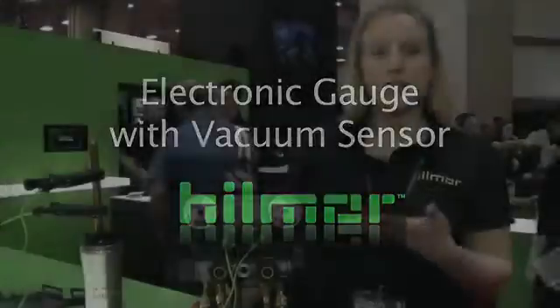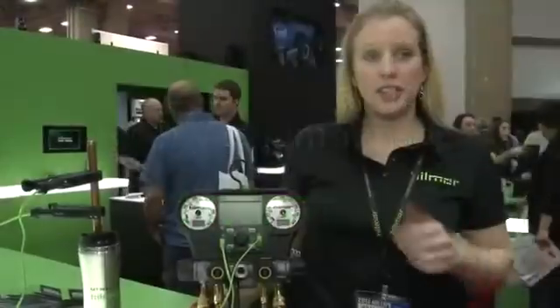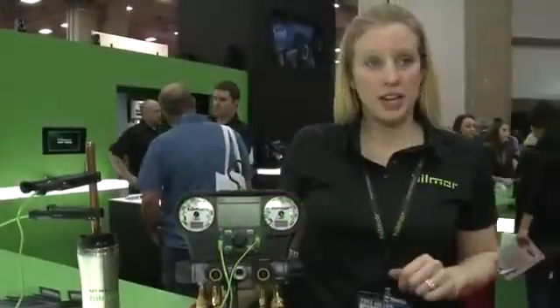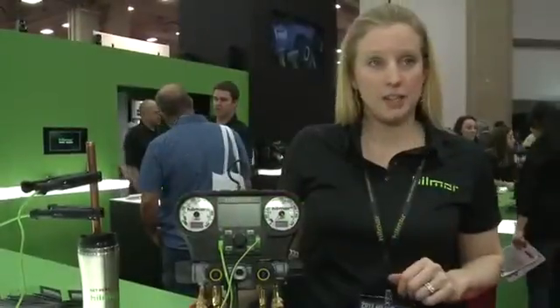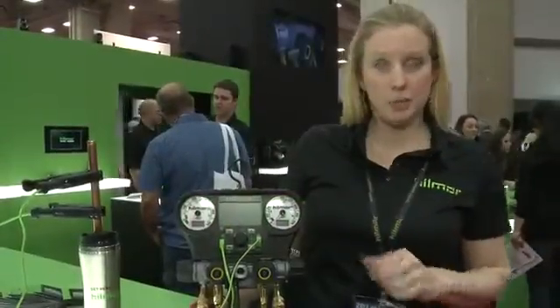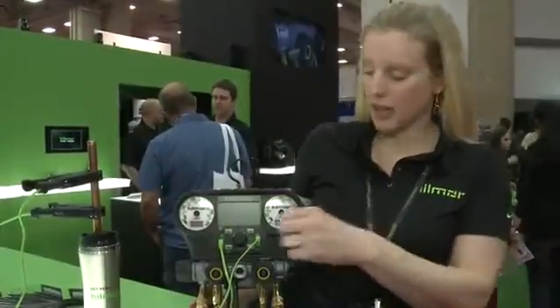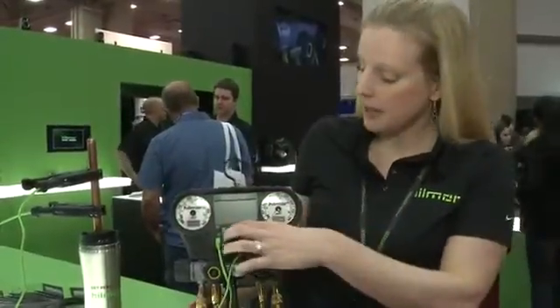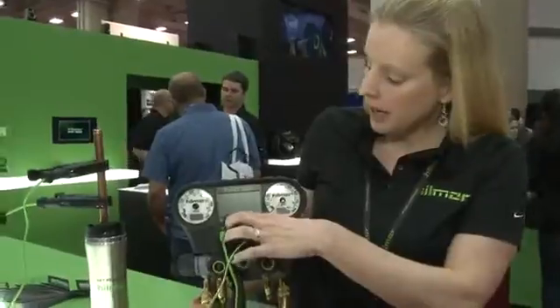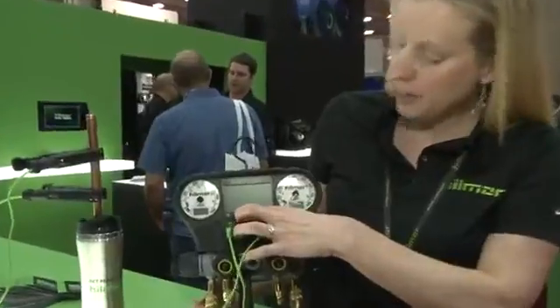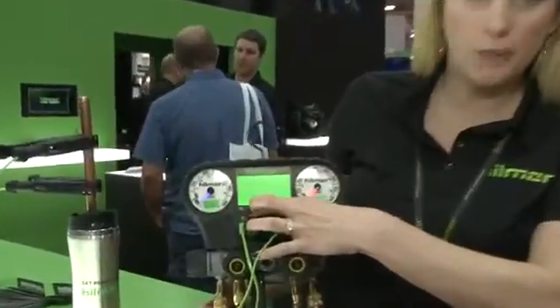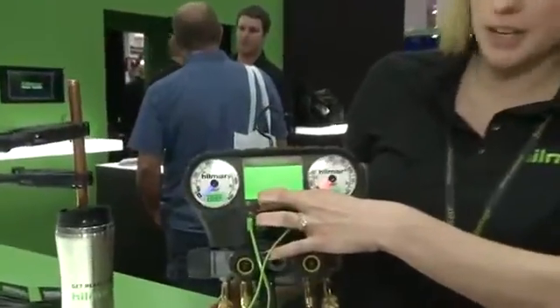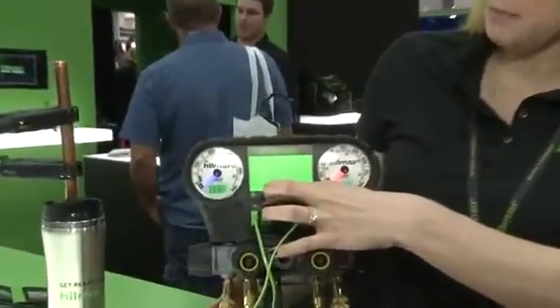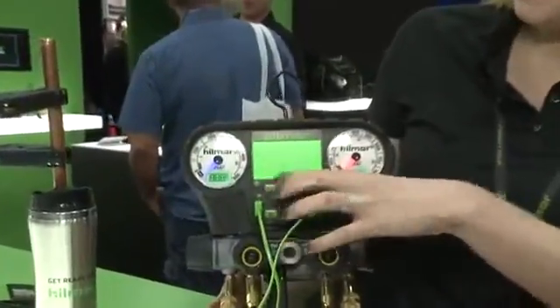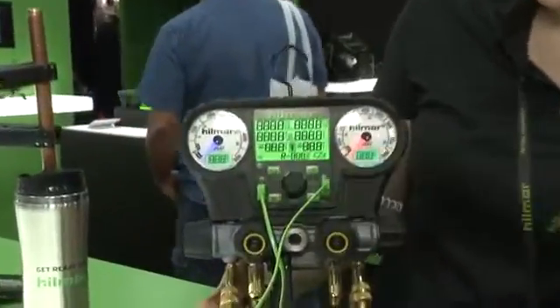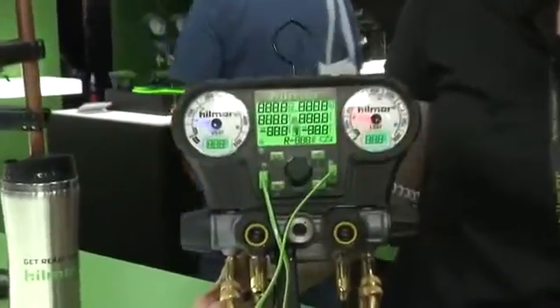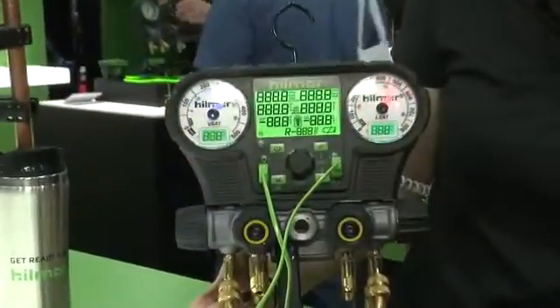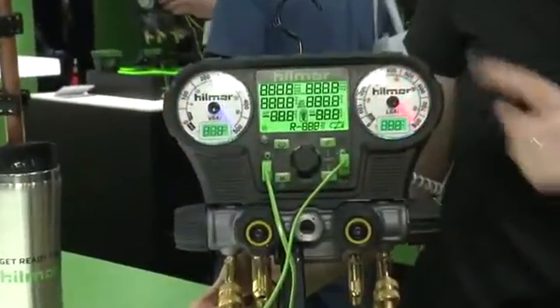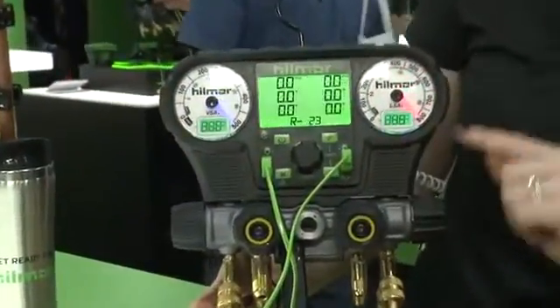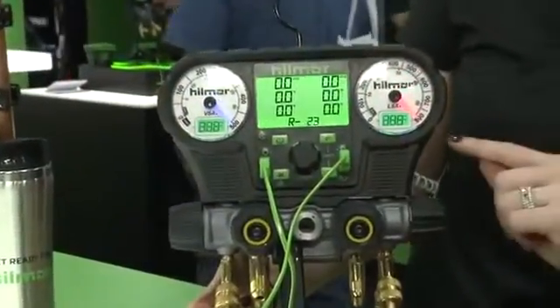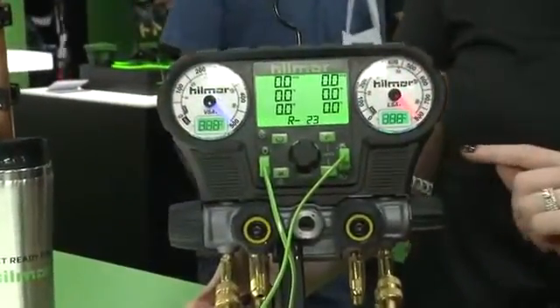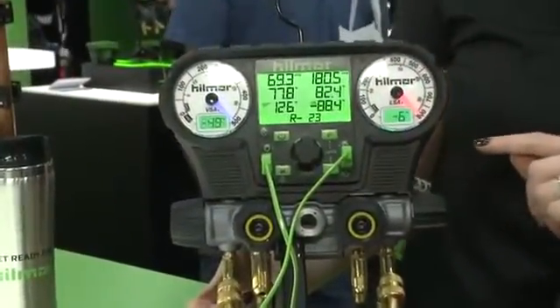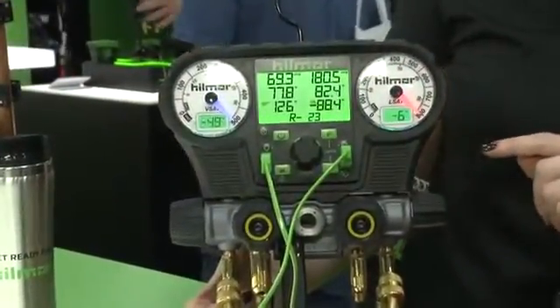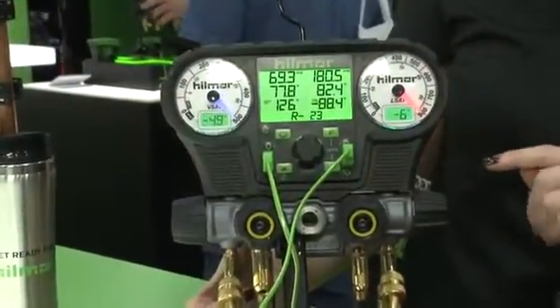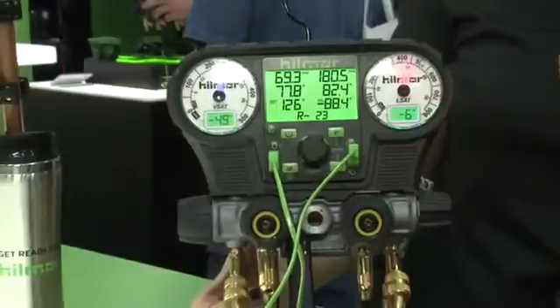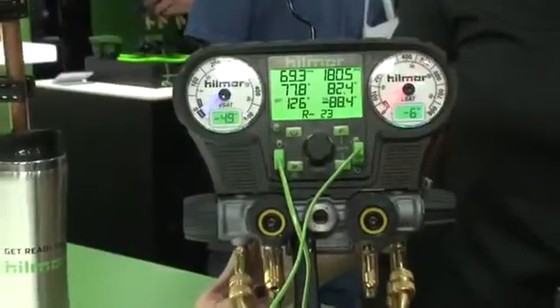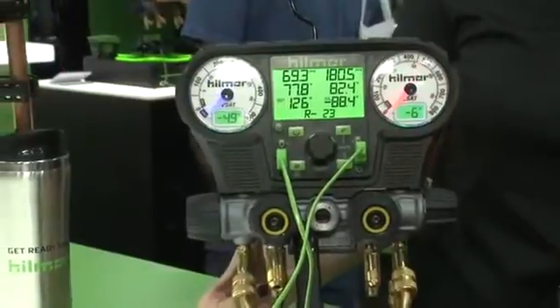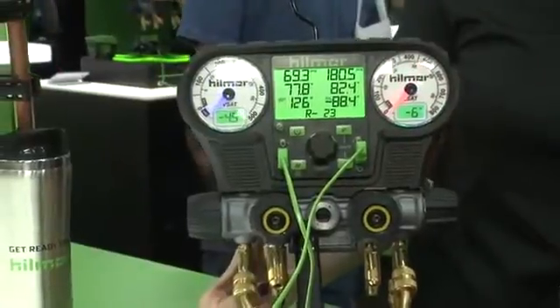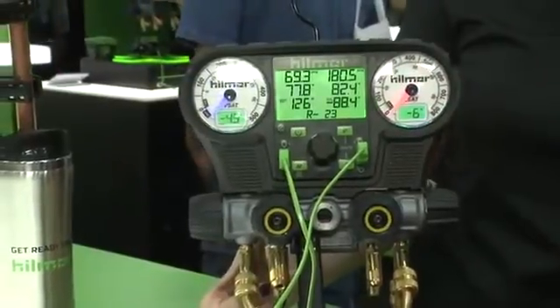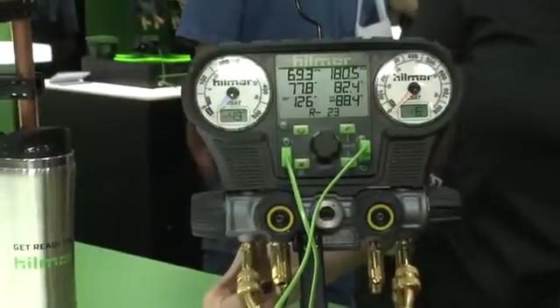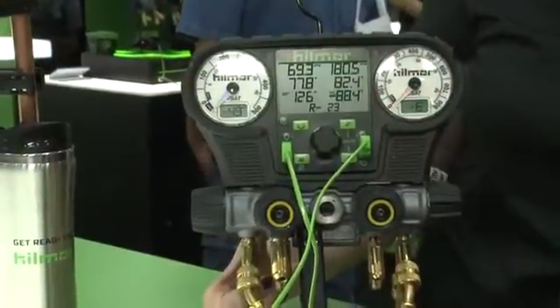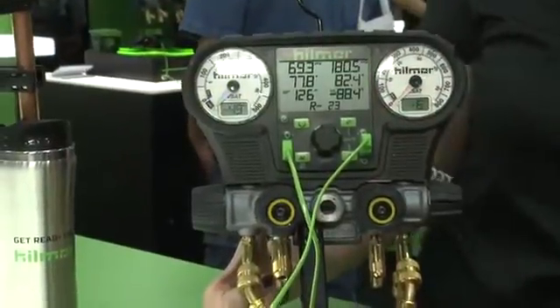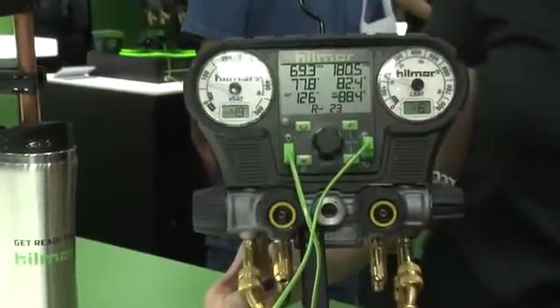This is our electronic gauge for the Hillmore line. We have a power bind here. You'll see a full sweep on the analog gauges — it means it's self-calibrating, so when you turn it on, you know it's ready to go.